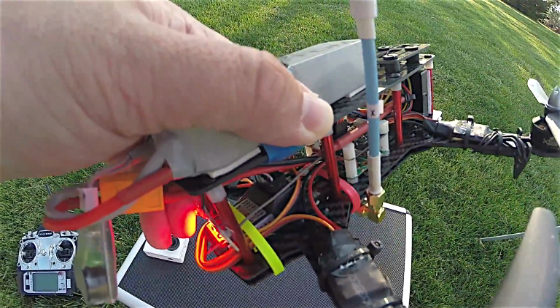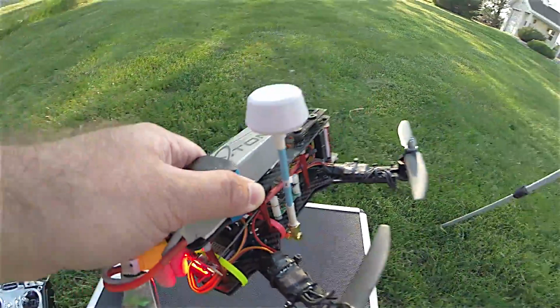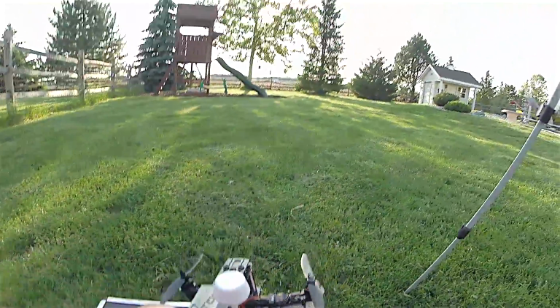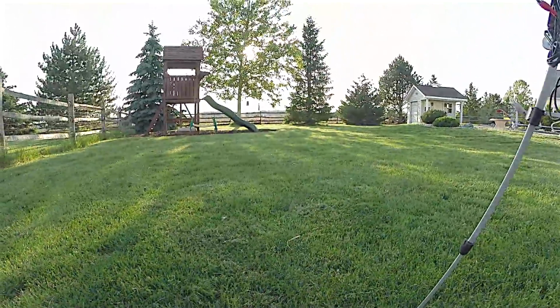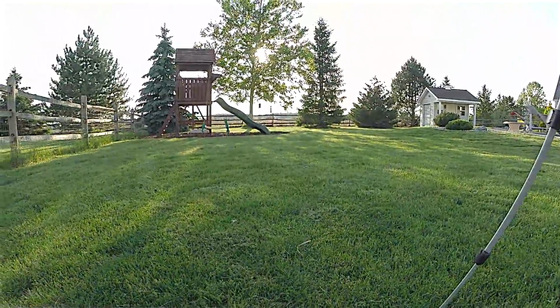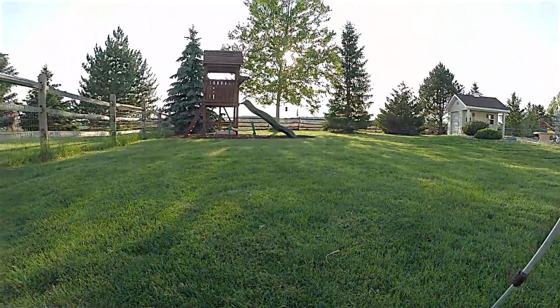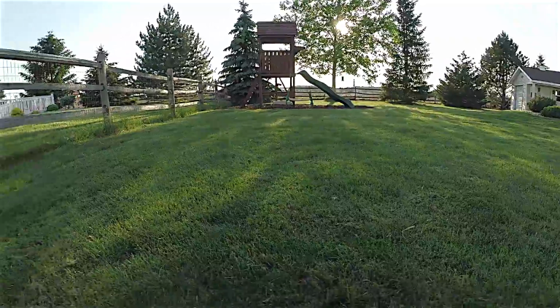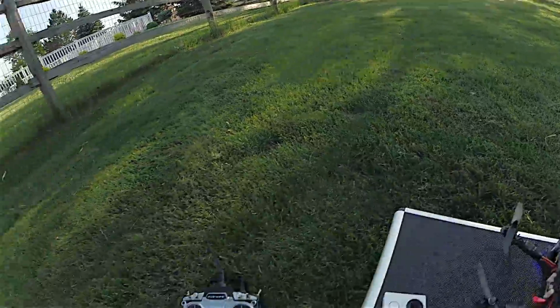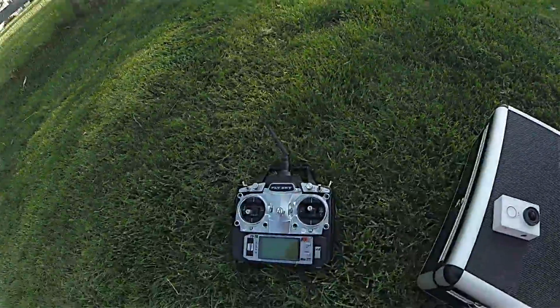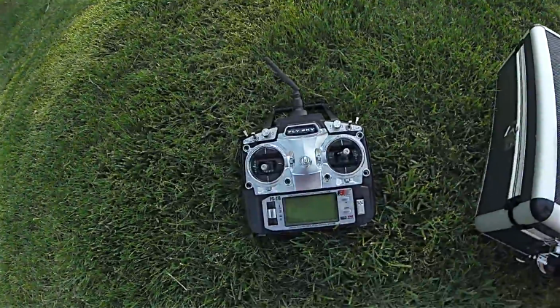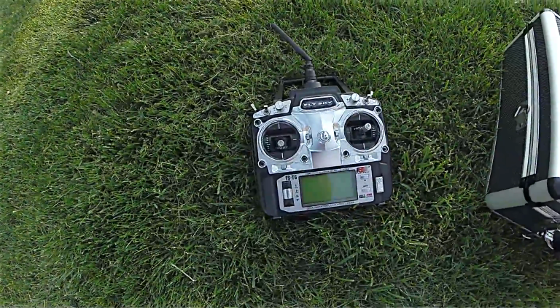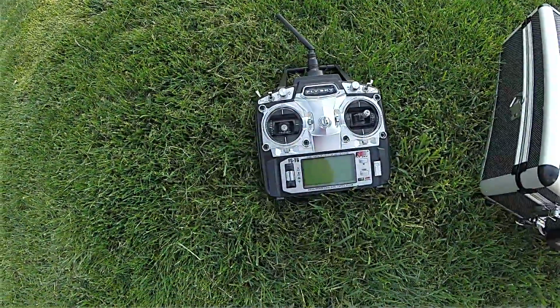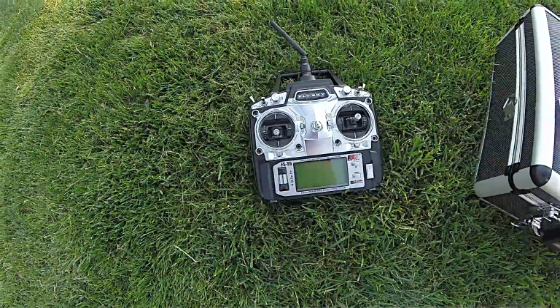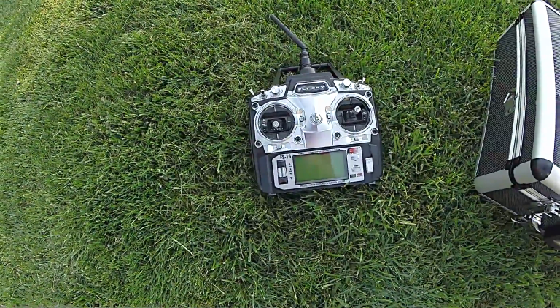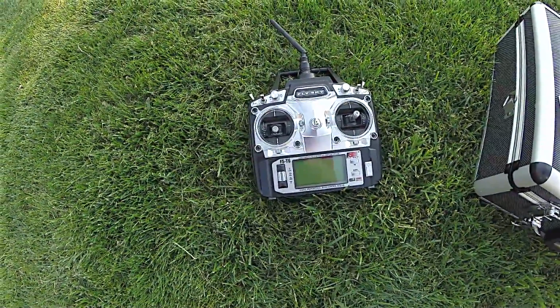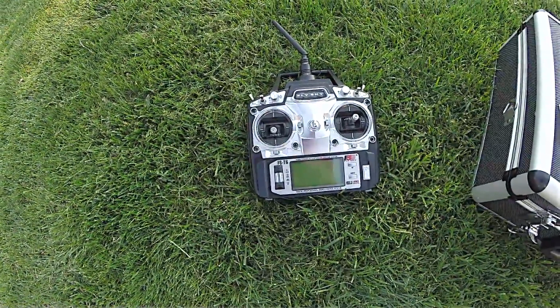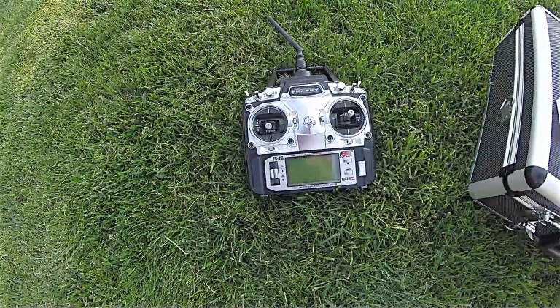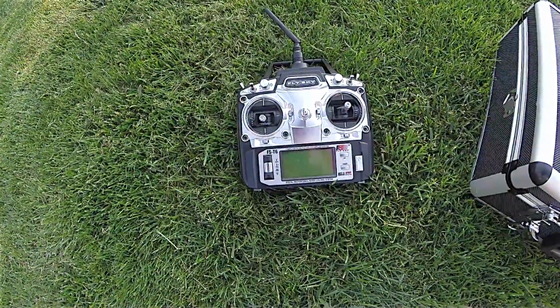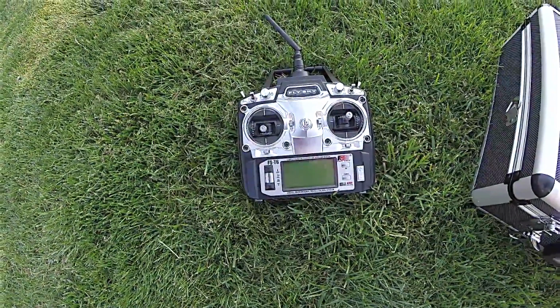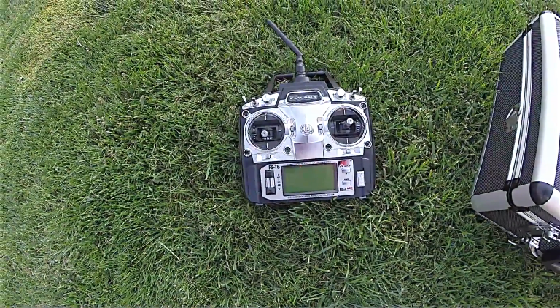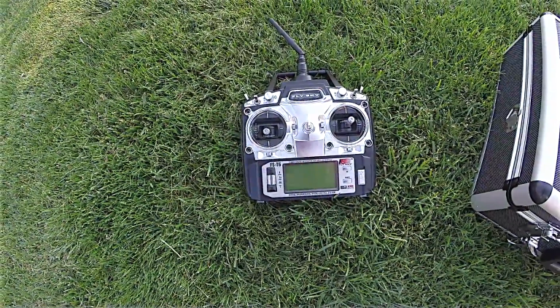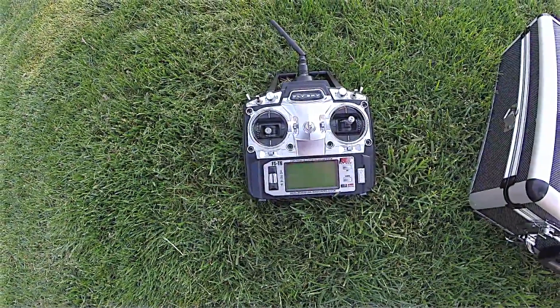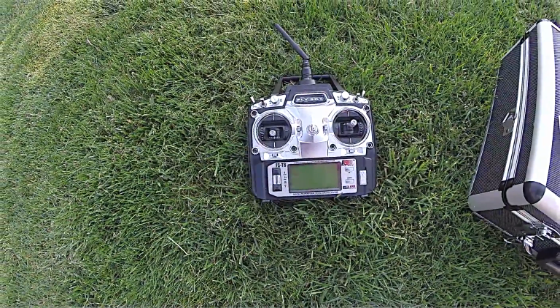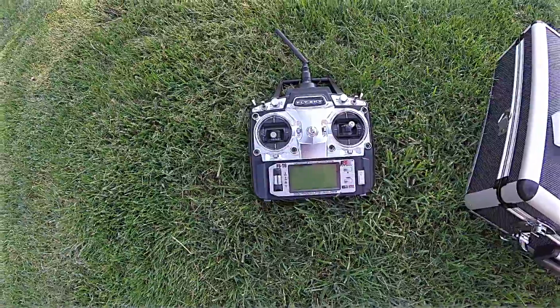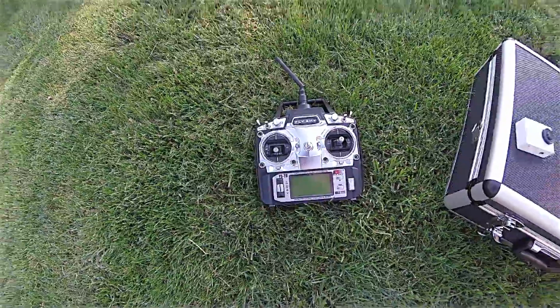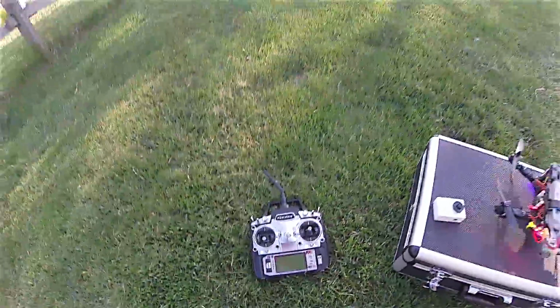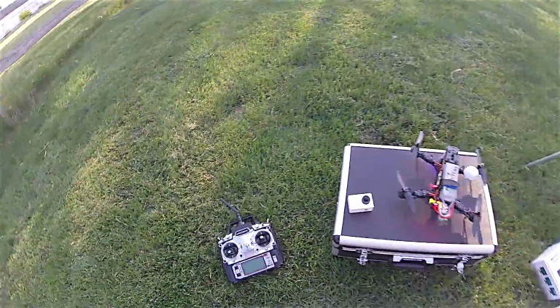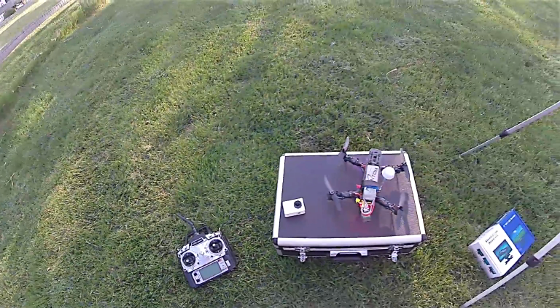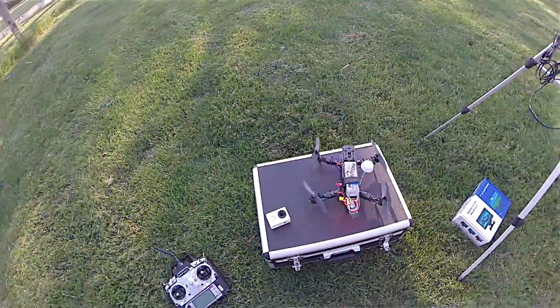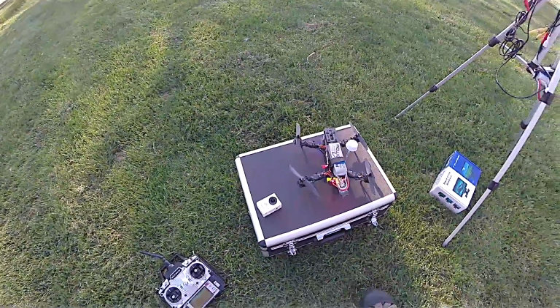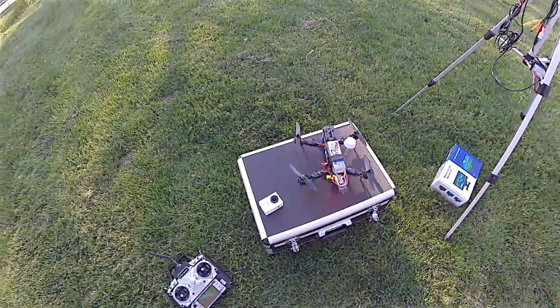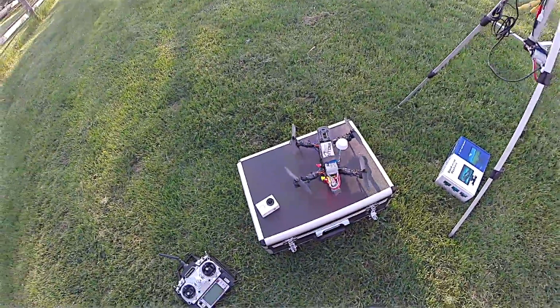I've got the receiver here — you can see it's a six-channel — and then here's my radio. It's a cheap FlySky FS-T6, but for a first build it seems to be fine.